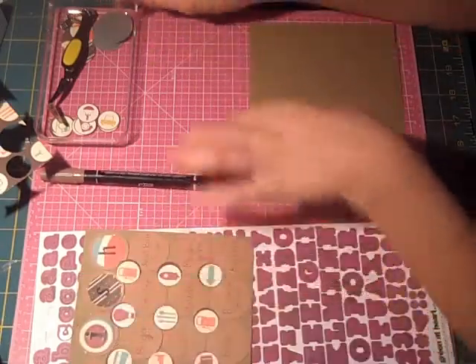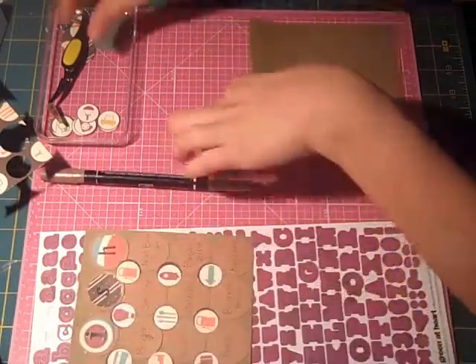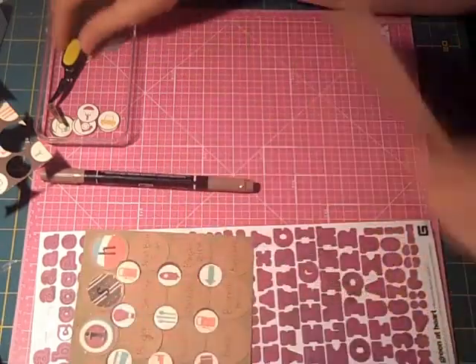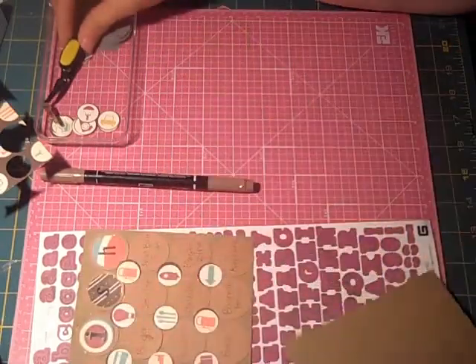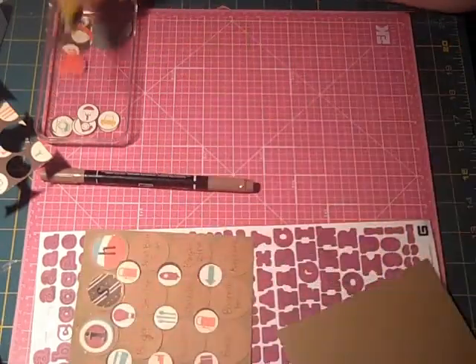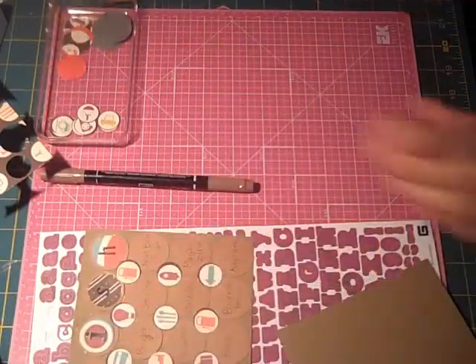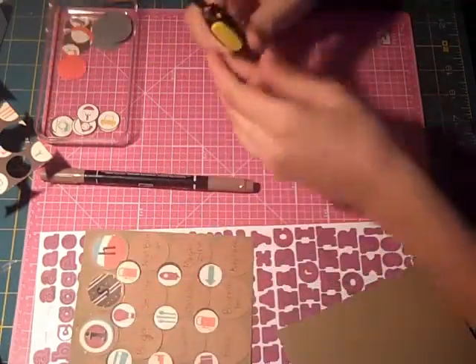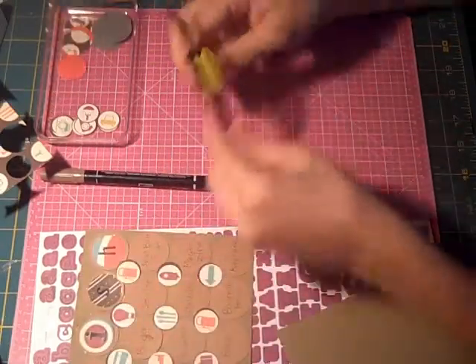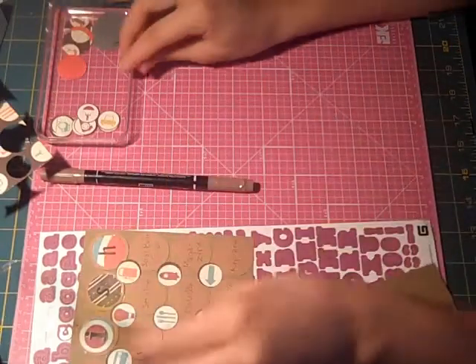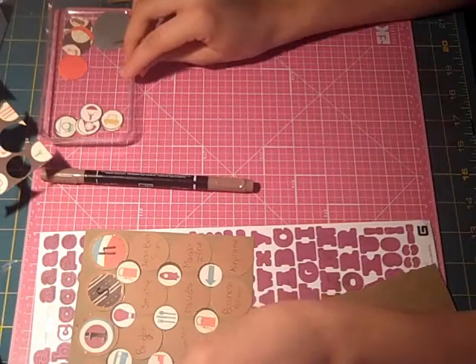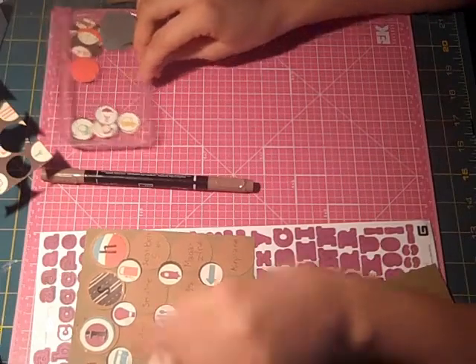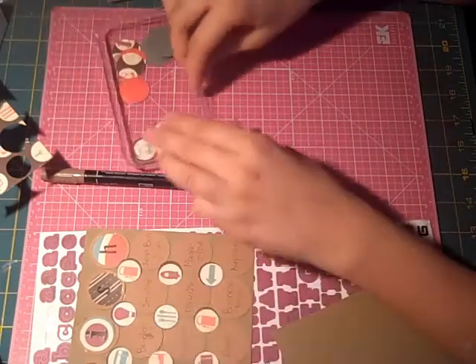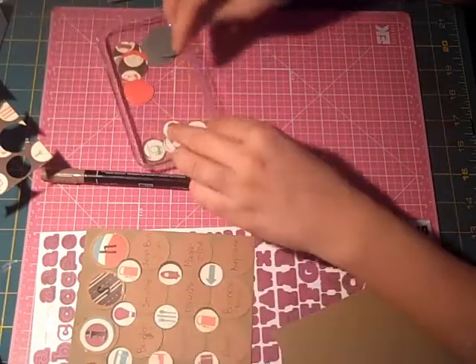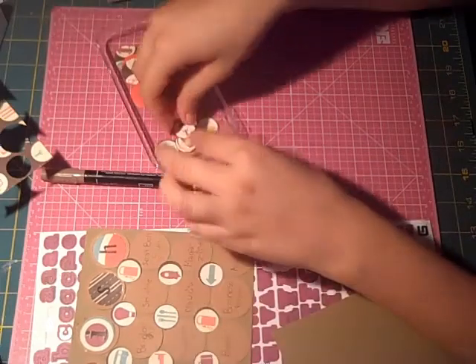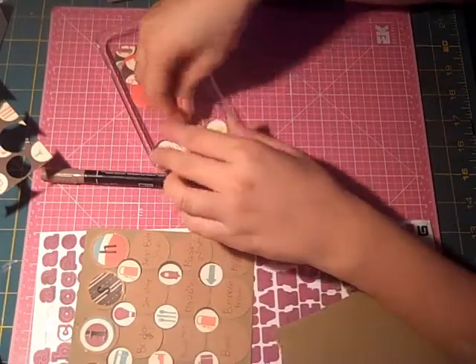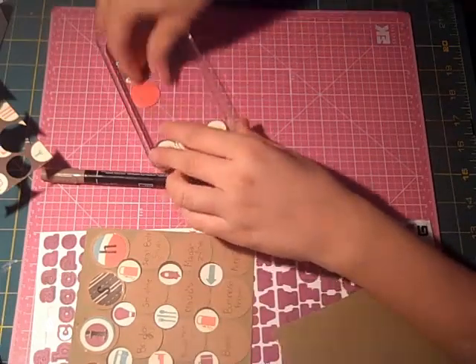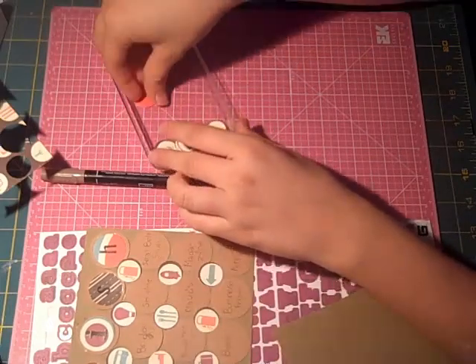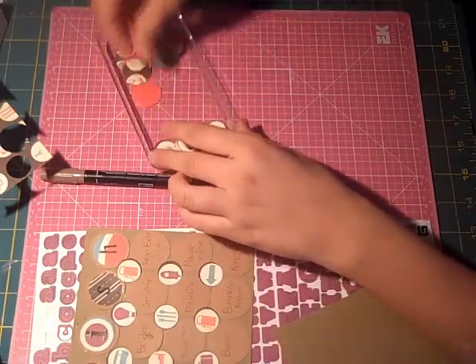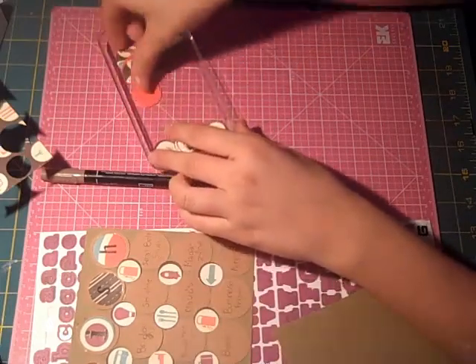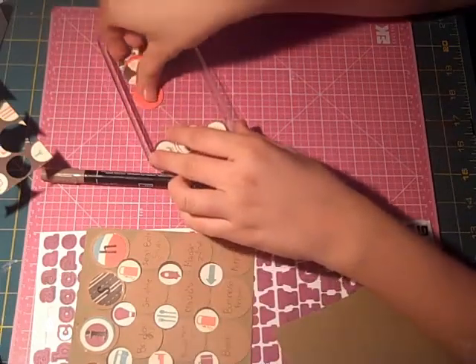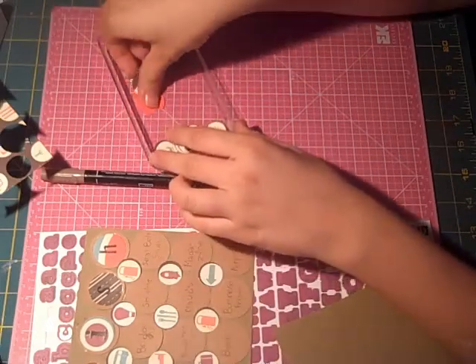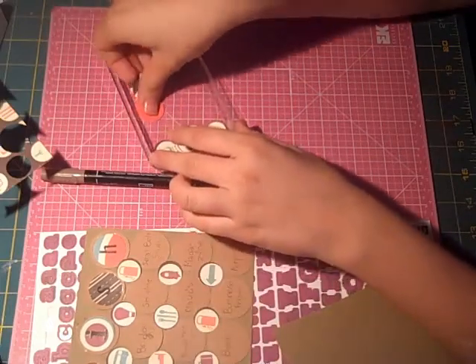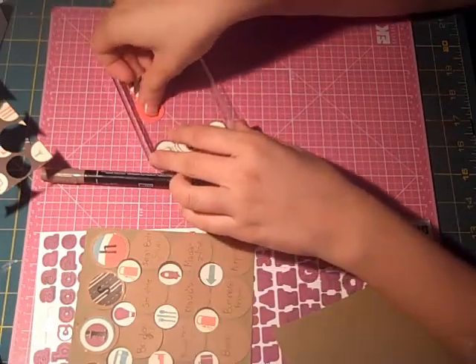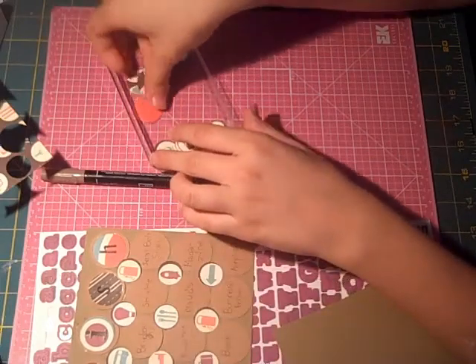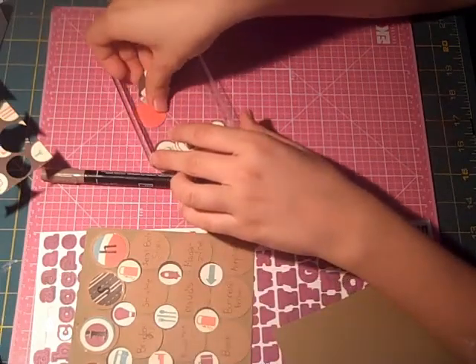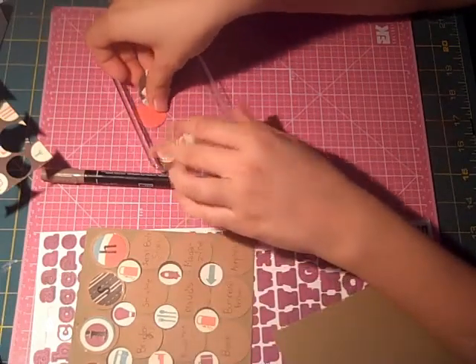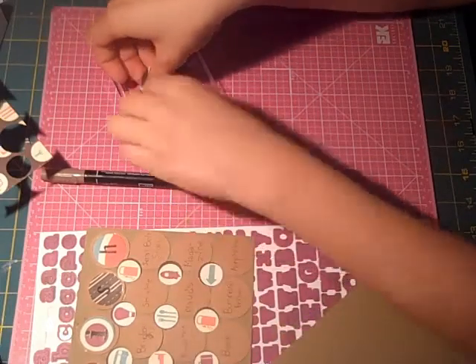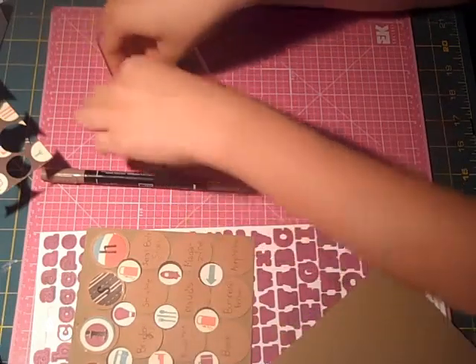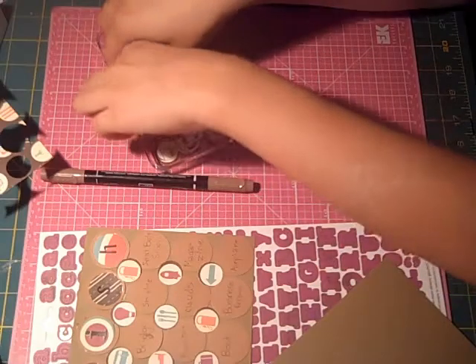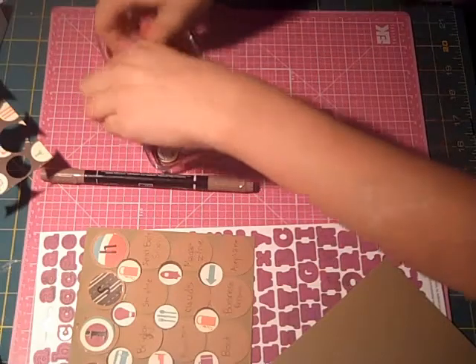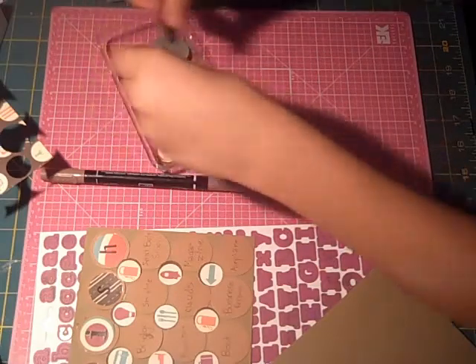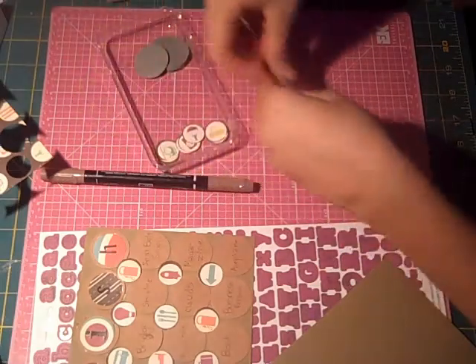I've punched them all out and just put them in this little tray. We are going to work with these four first, and four of the grey circles.